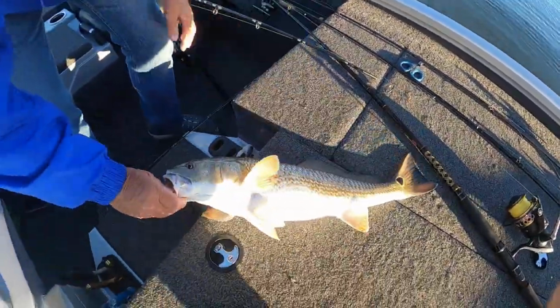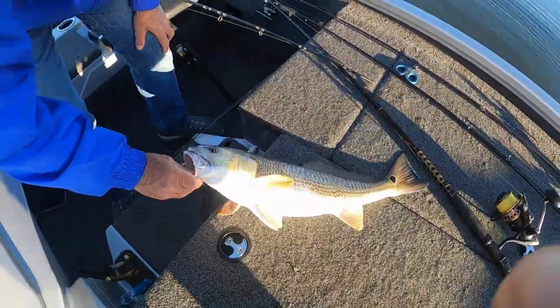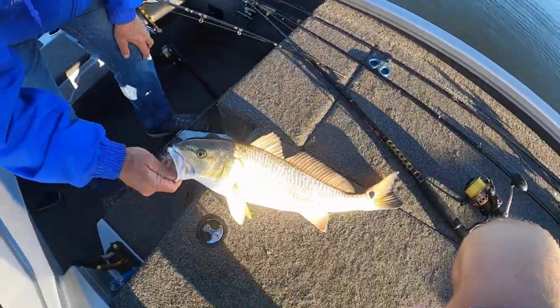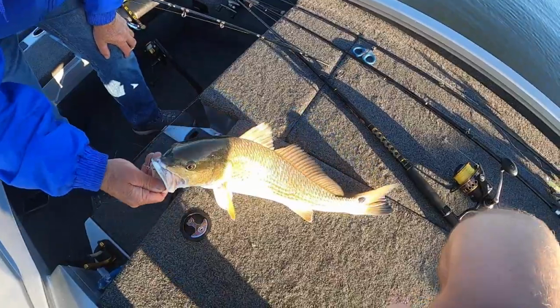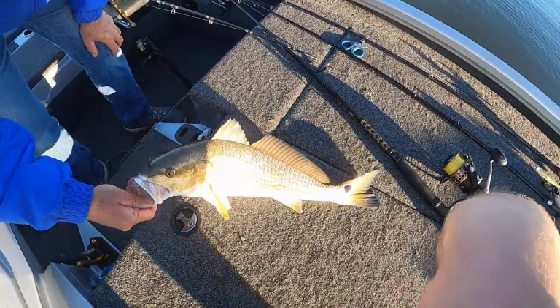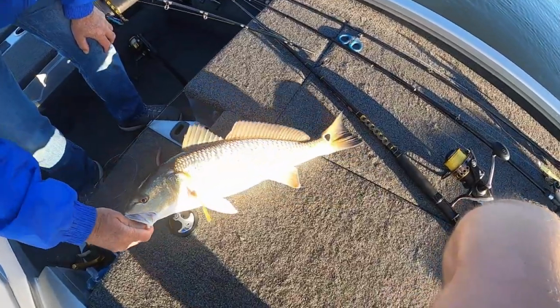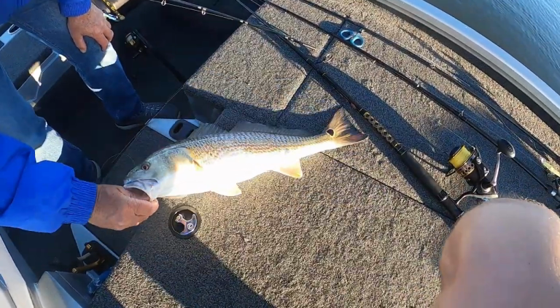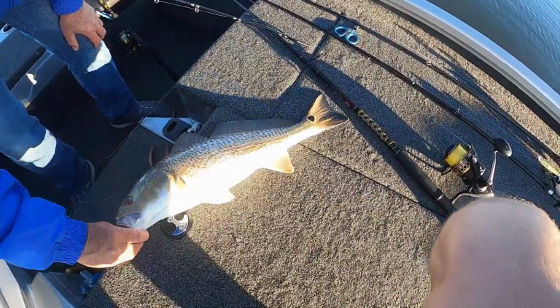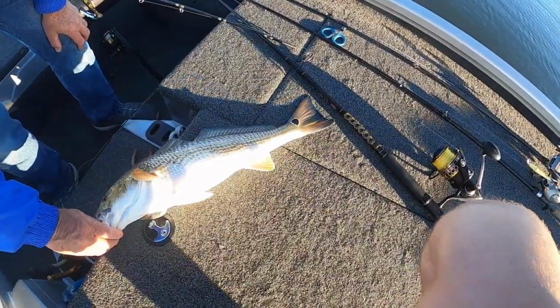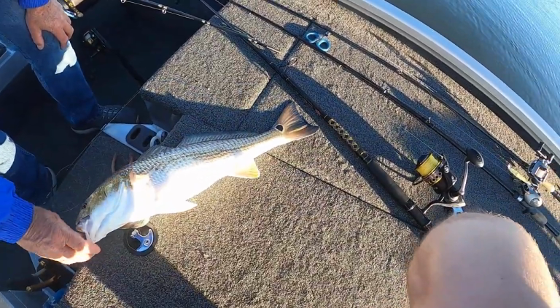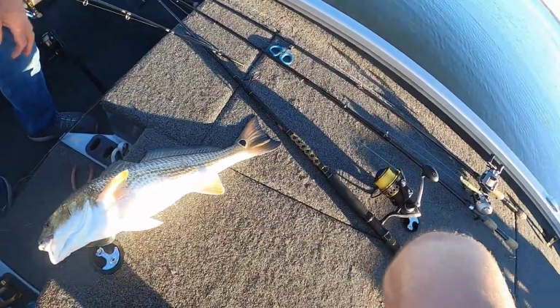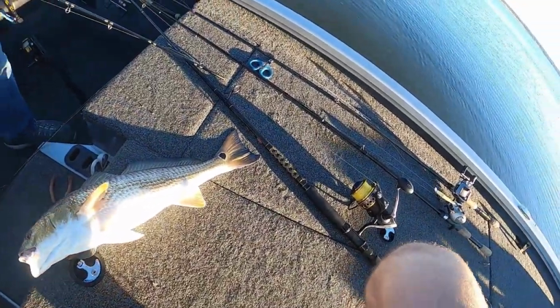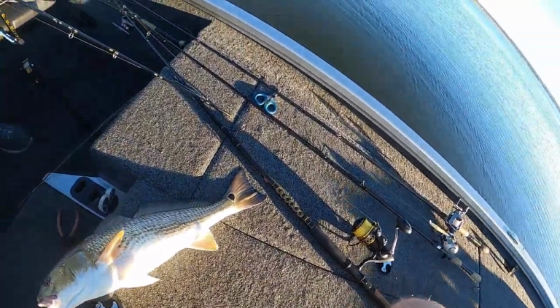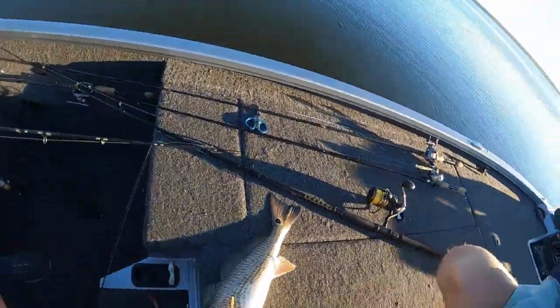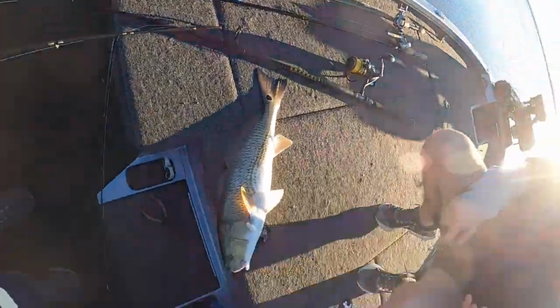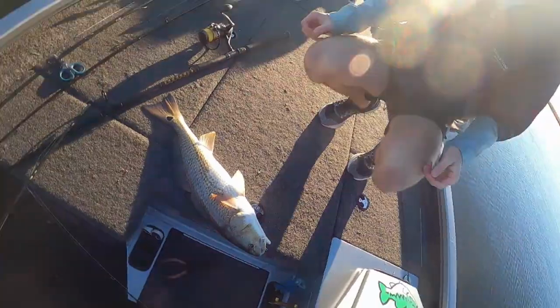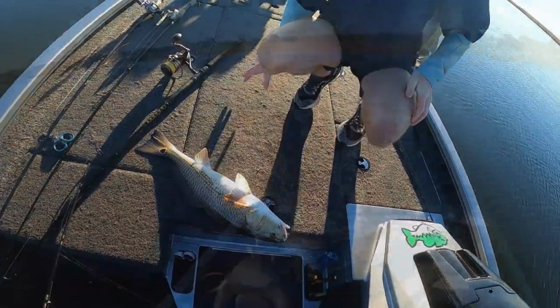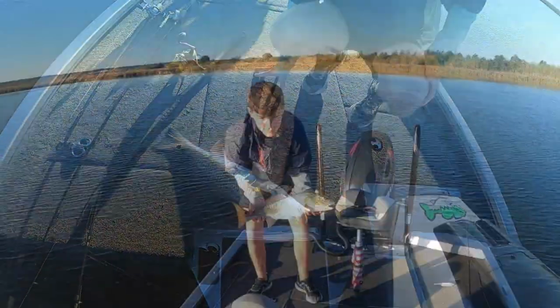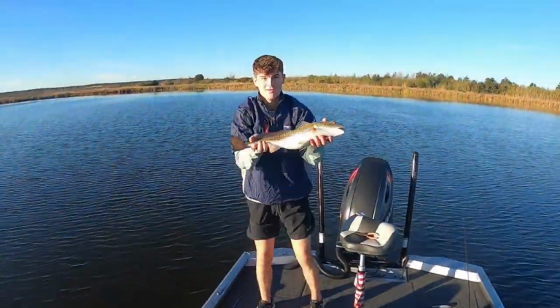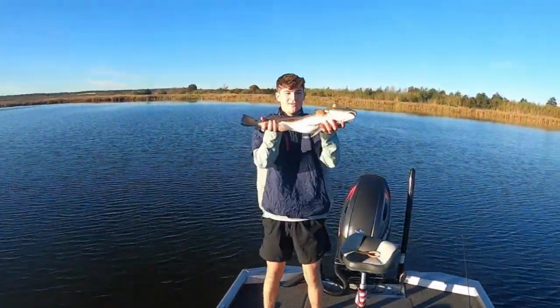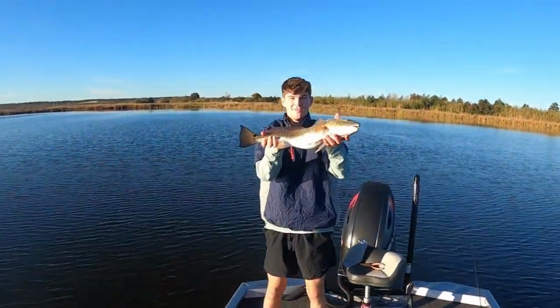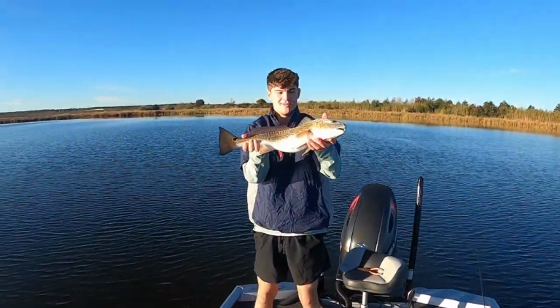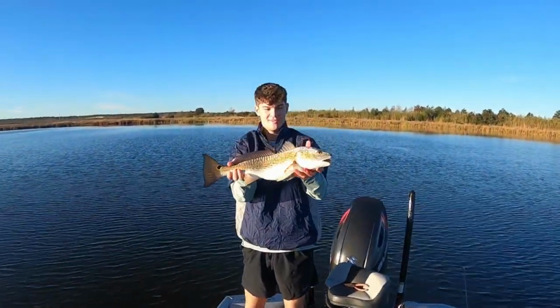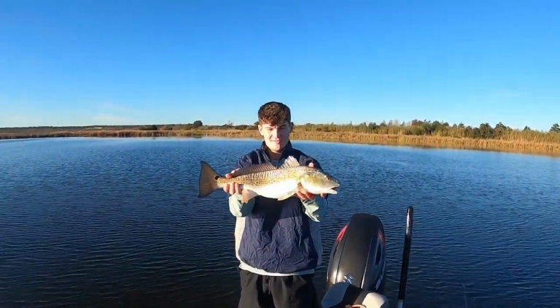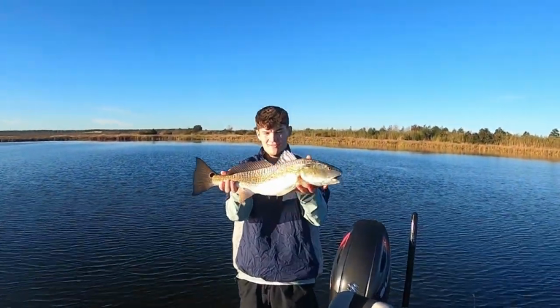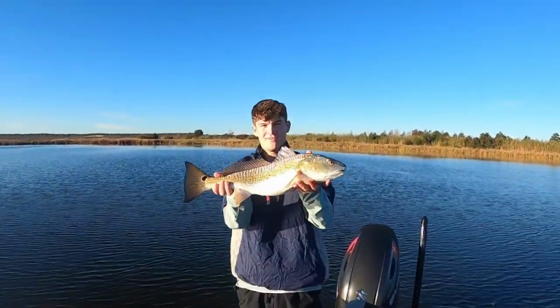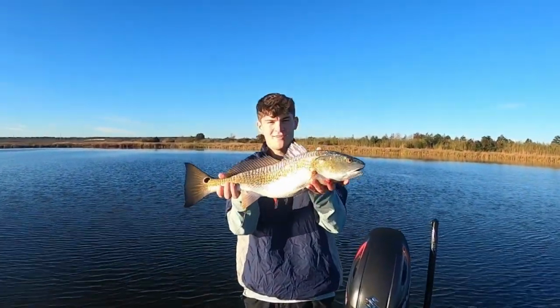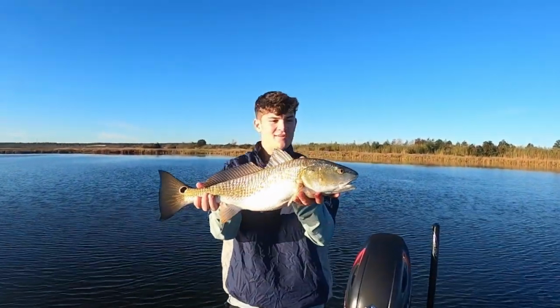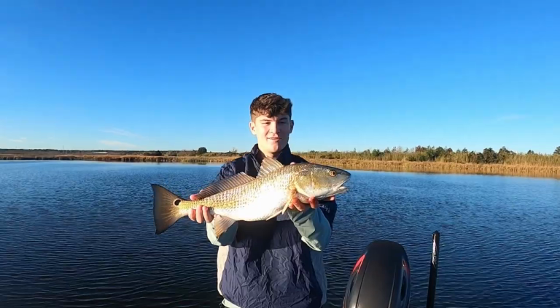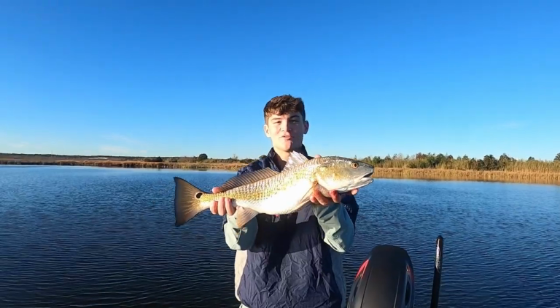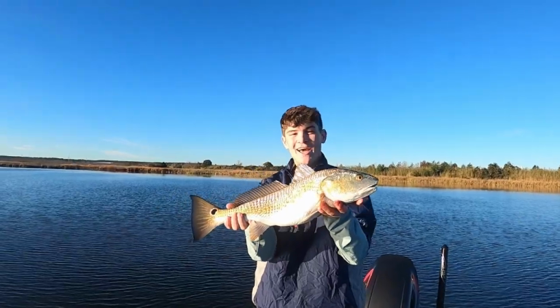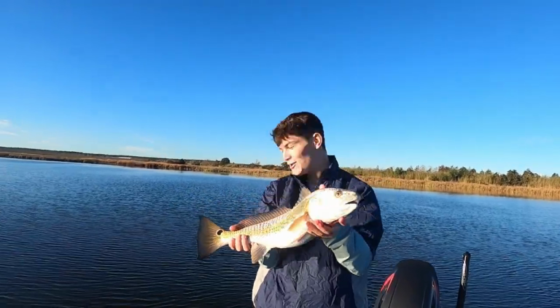We're going to take some pictures of this and then let them go. Nice one, Max! We got a nice little slot red here. Max, you're just one cast away.